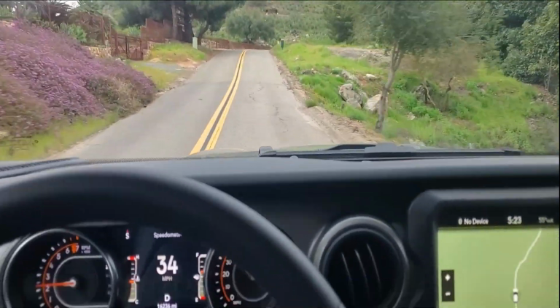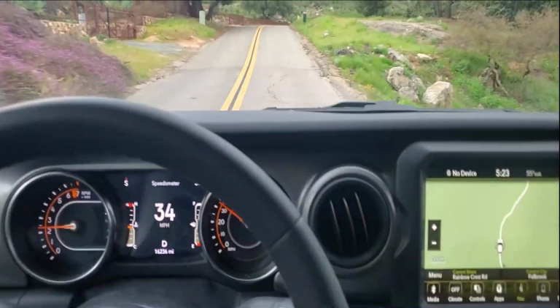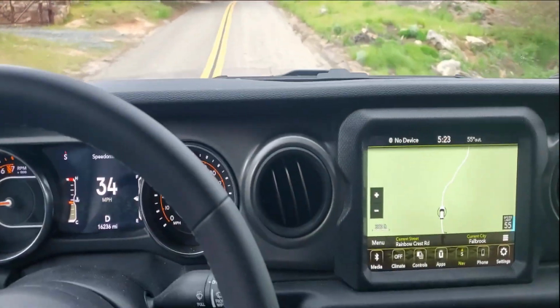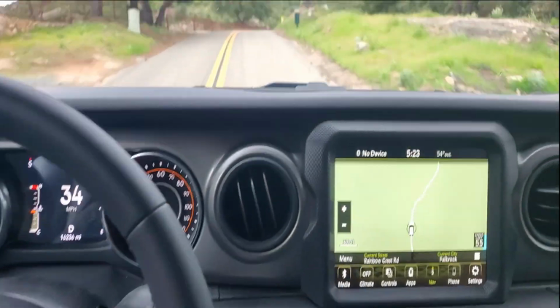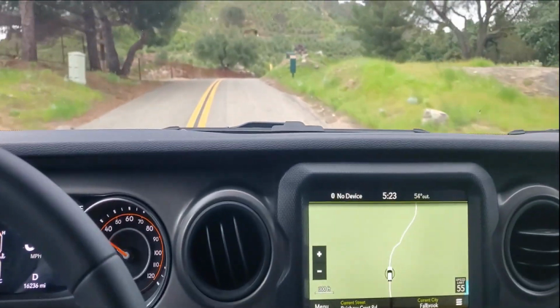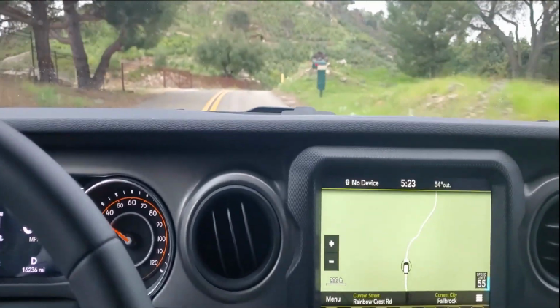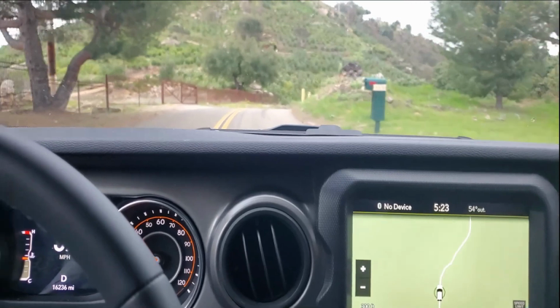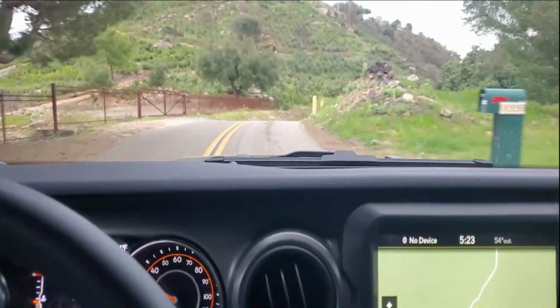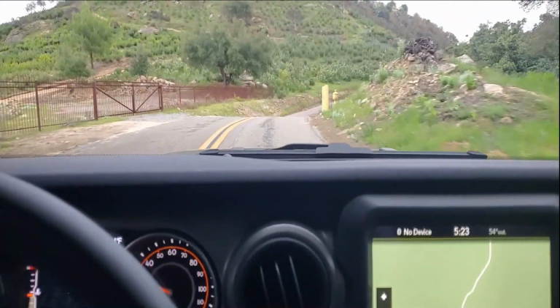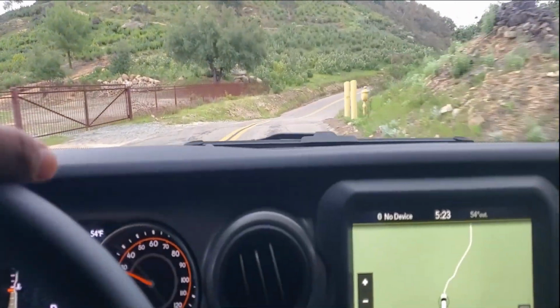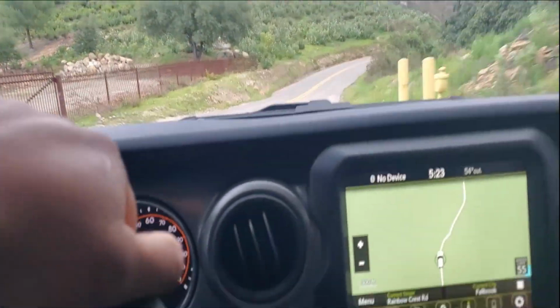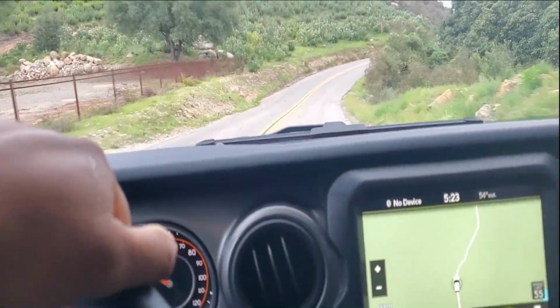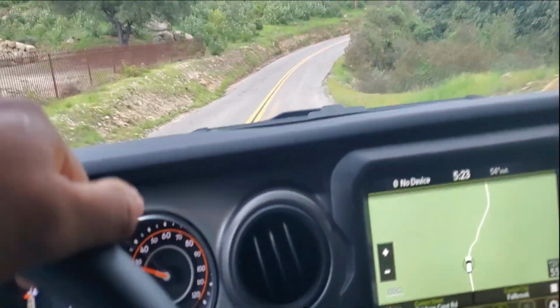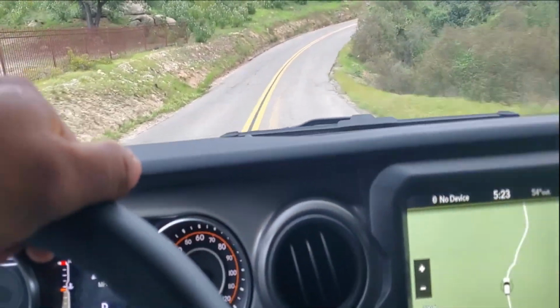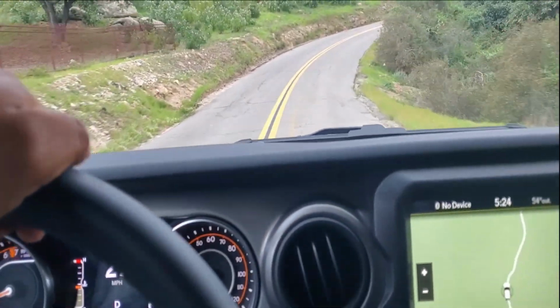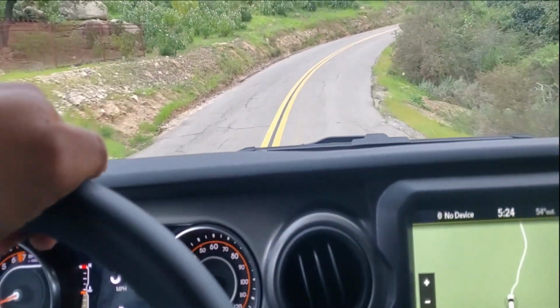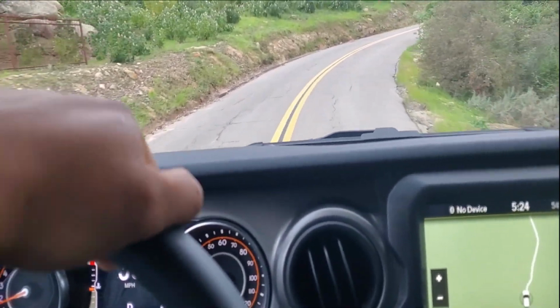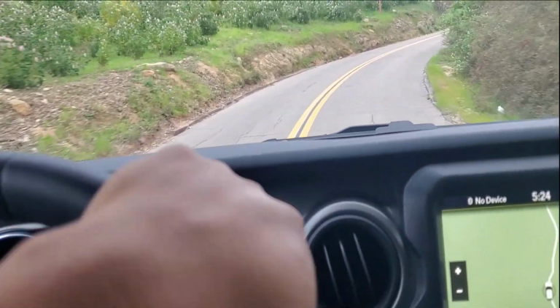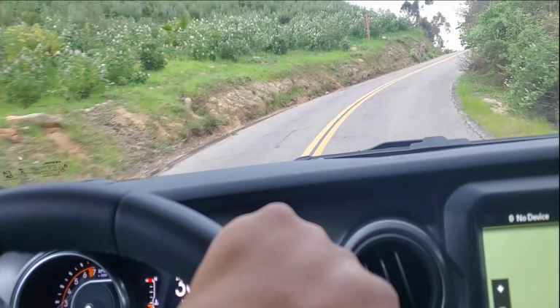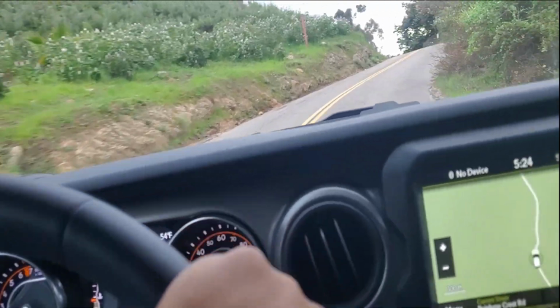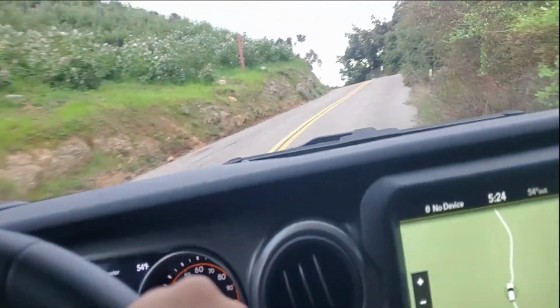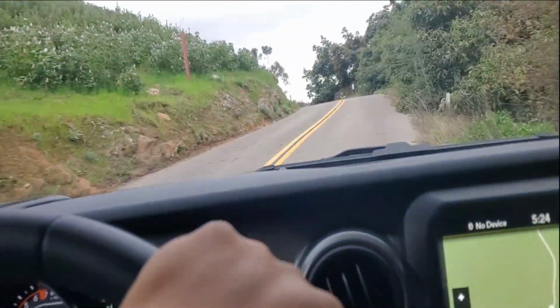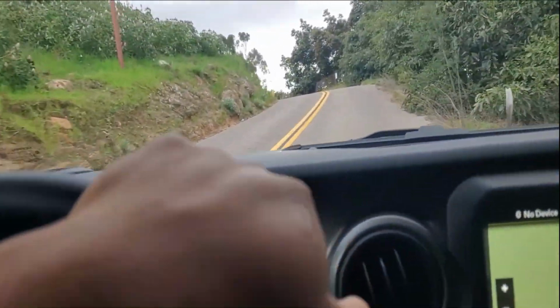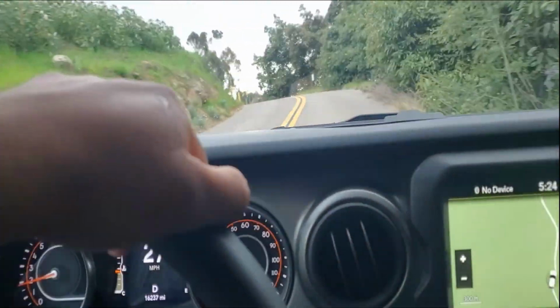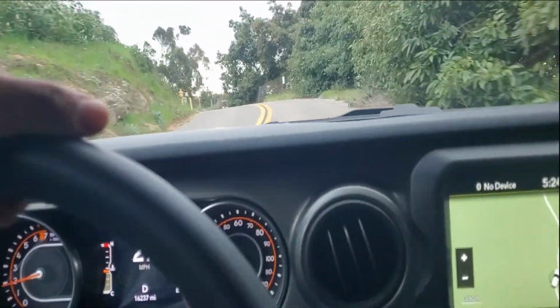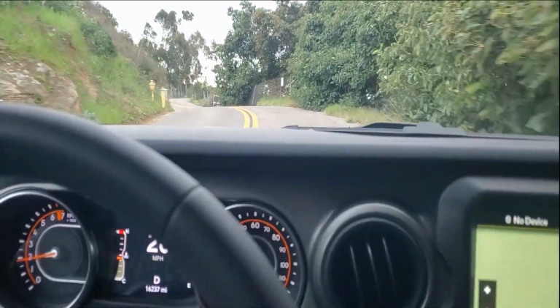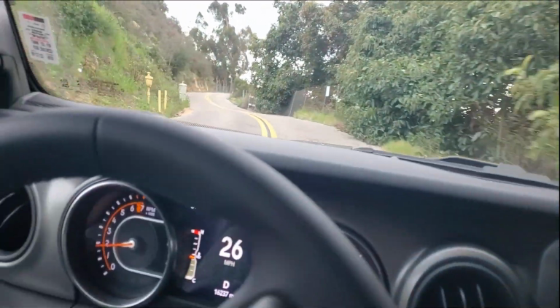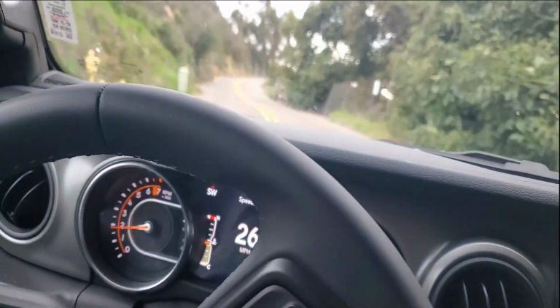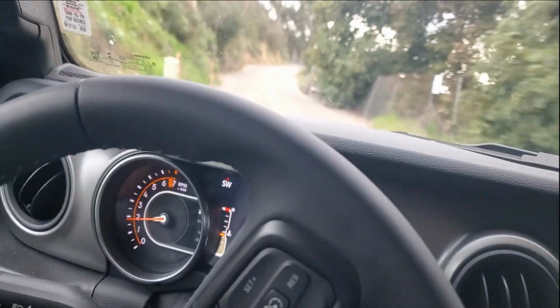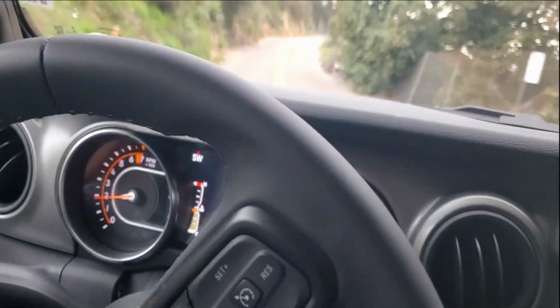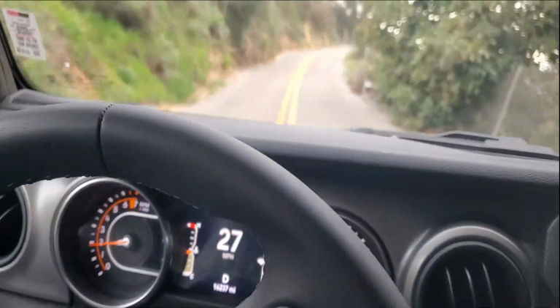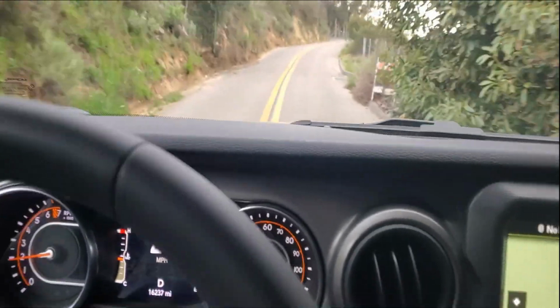I'm really enjoying this new Gladiator. Of course you guys all know it's similar to the Jeep JL — whoever has a JL knows — but obviously it's a truck so there are some slight differences, though there are a lot of similarities.